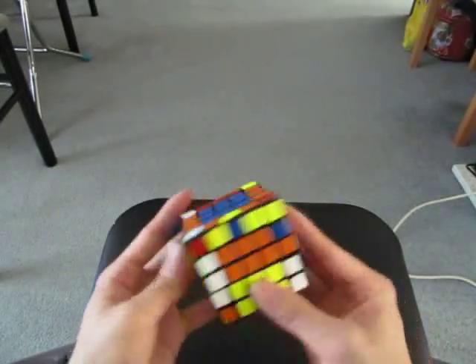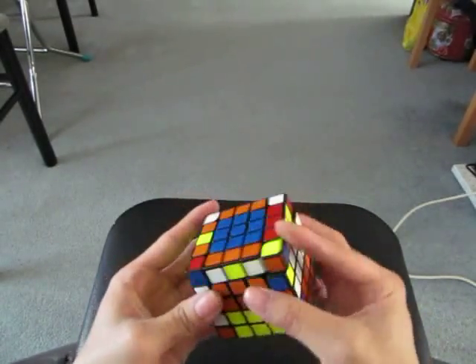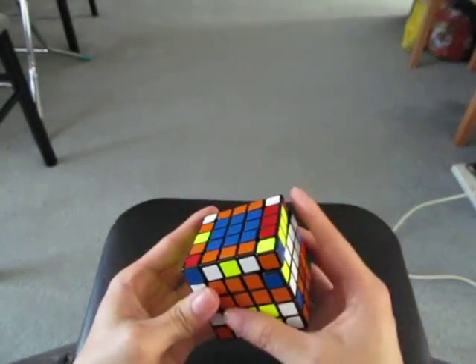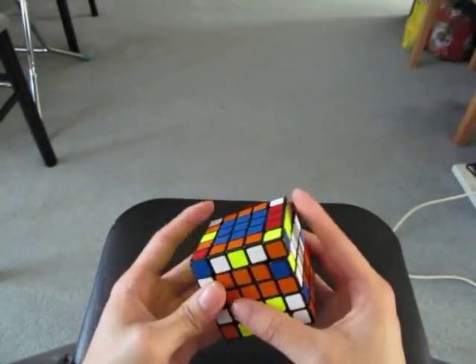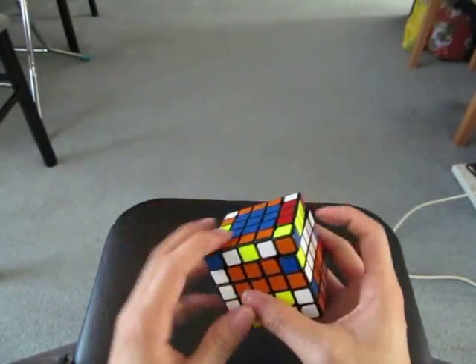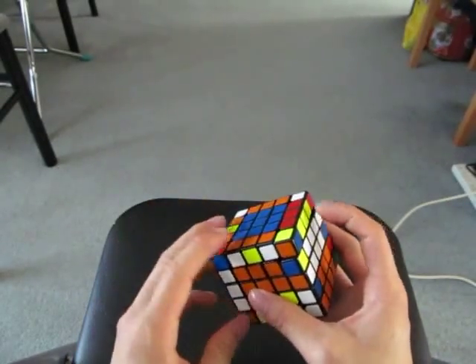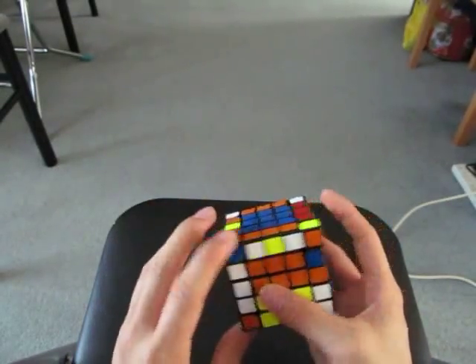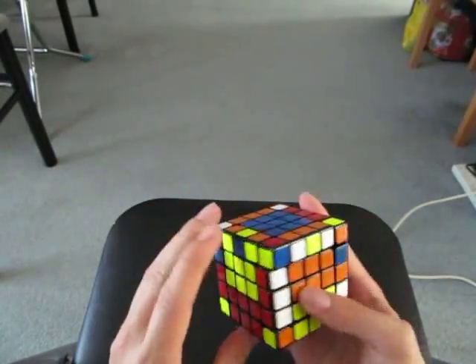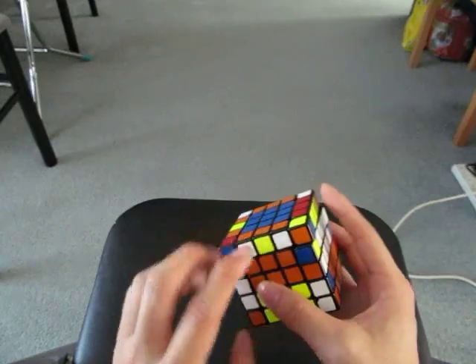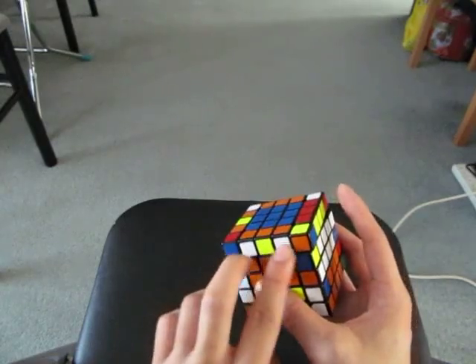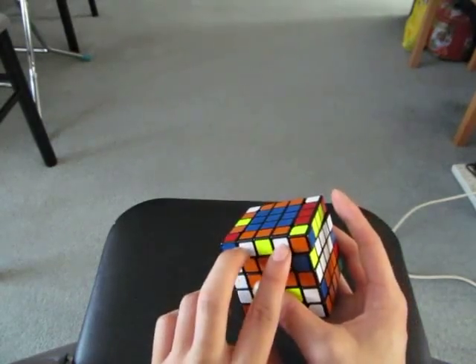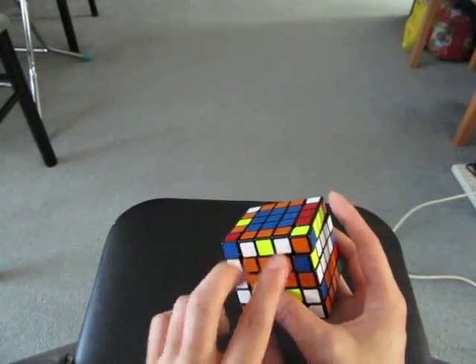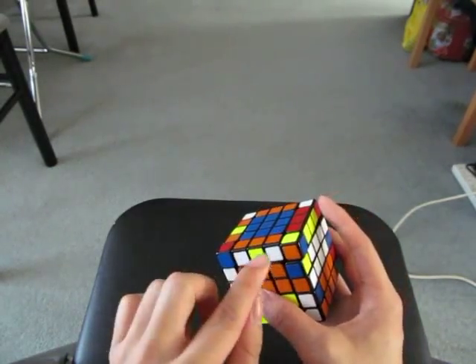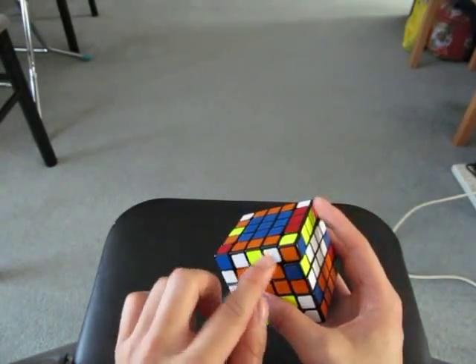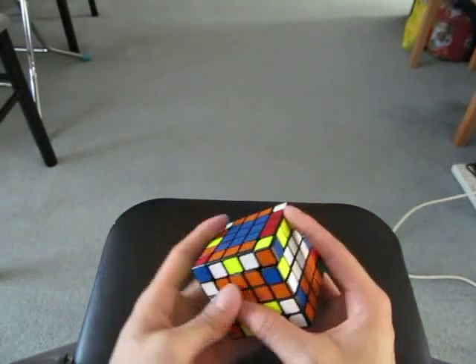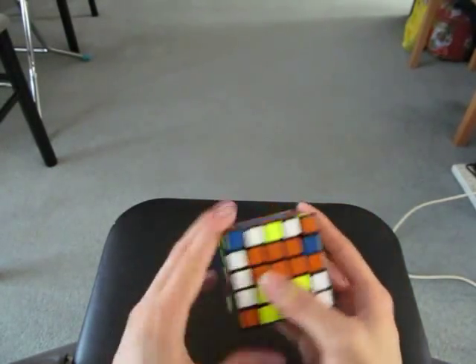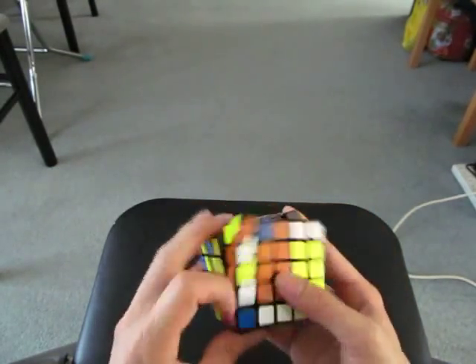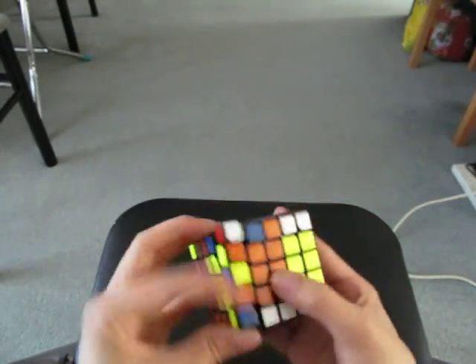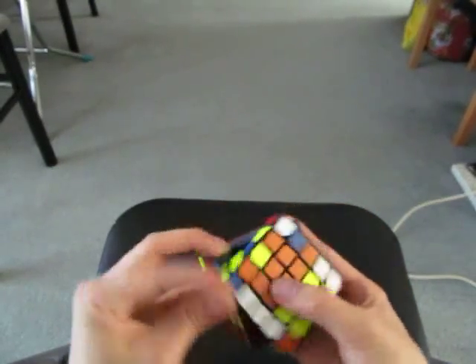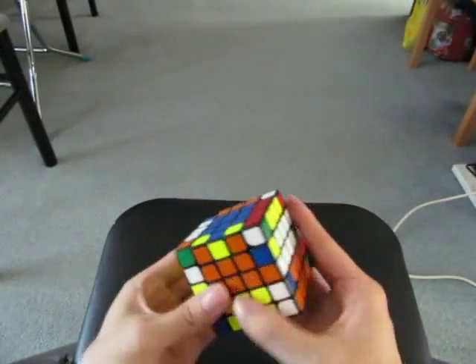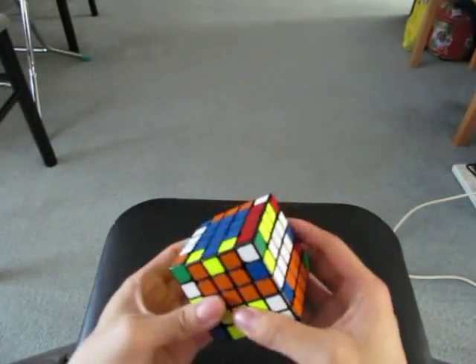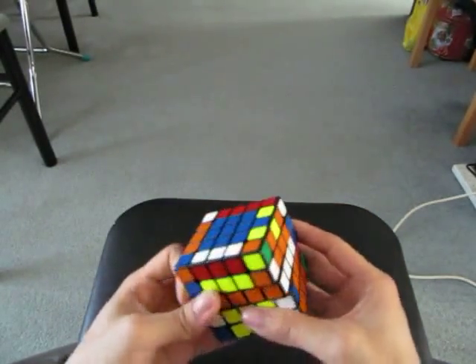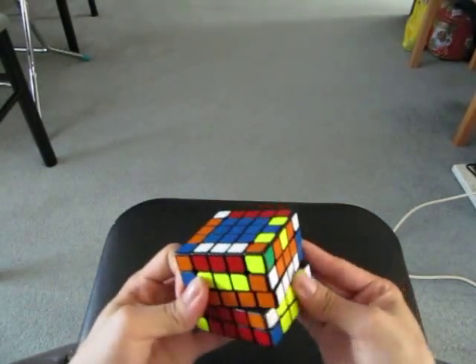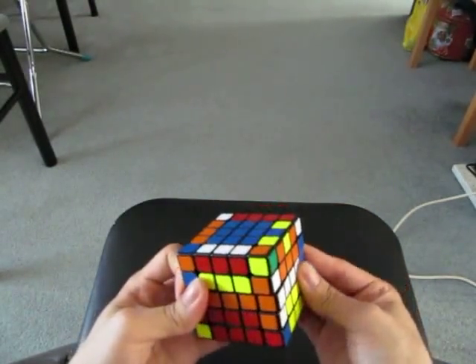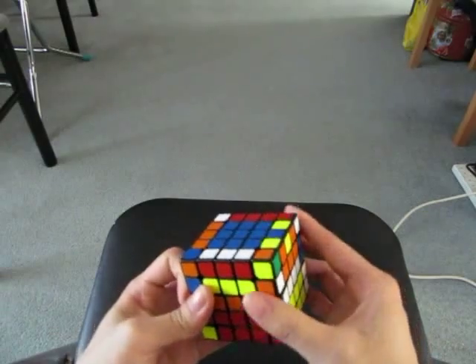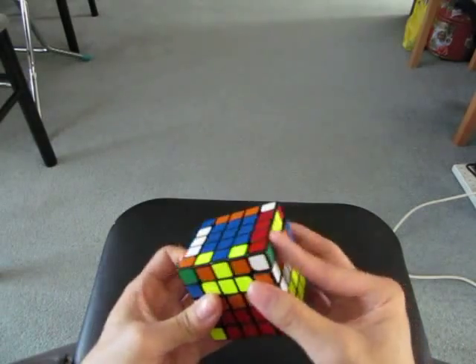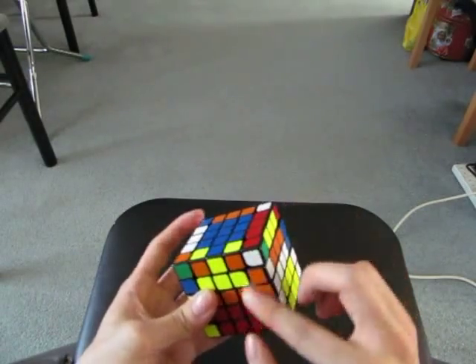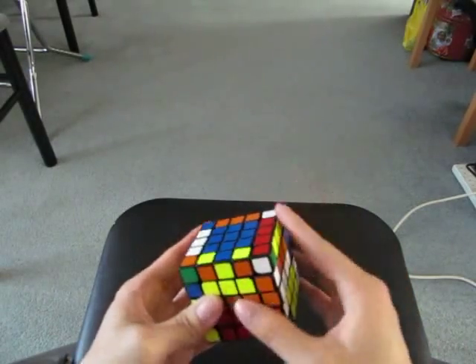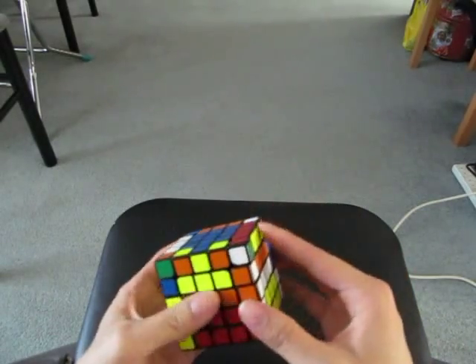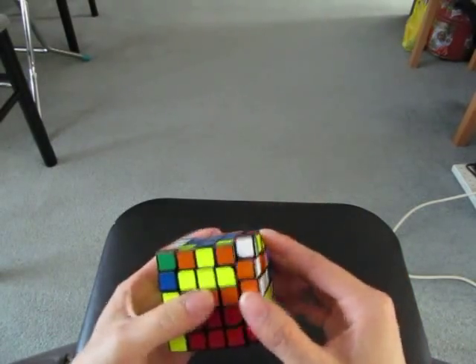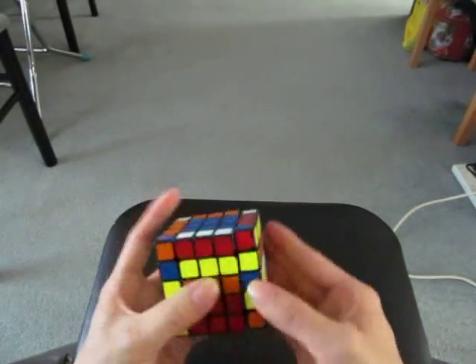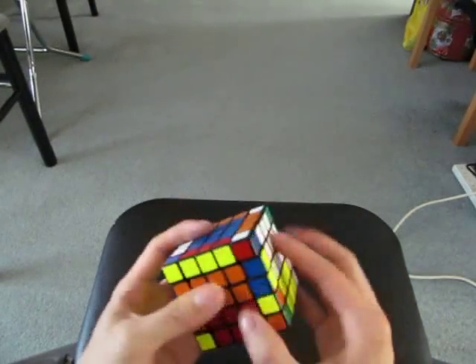Here. And then last one, I'm going to do white and orange. Now I'm going to move this to the top and just restore the centers.